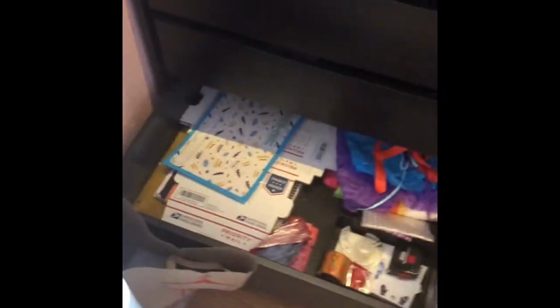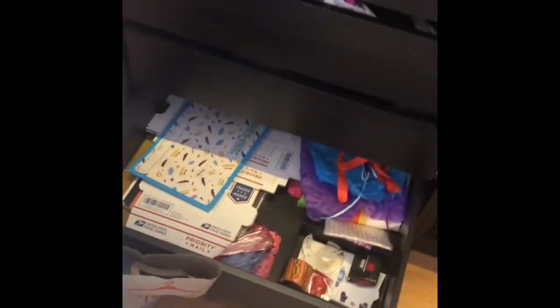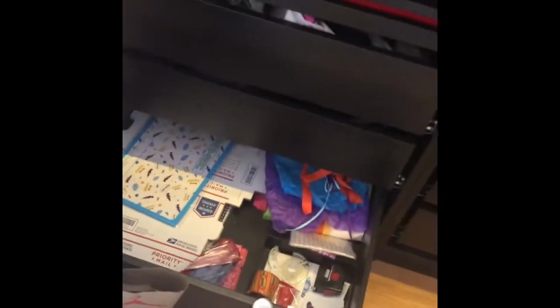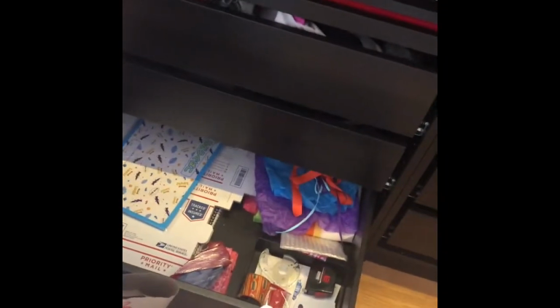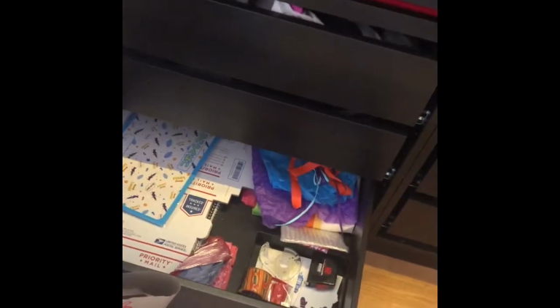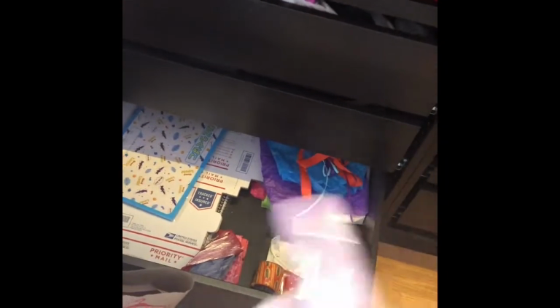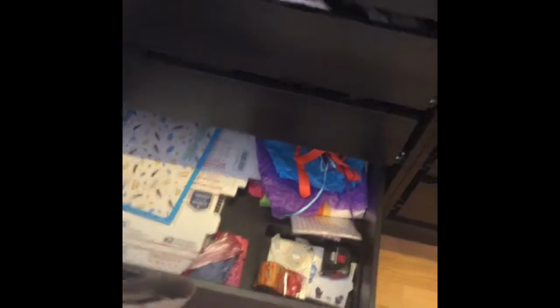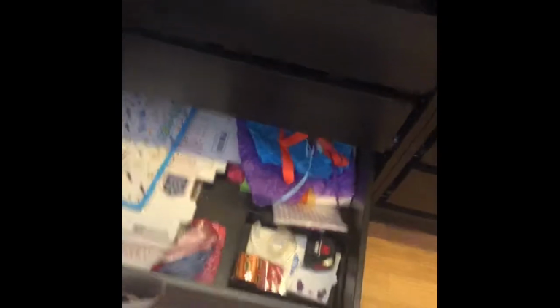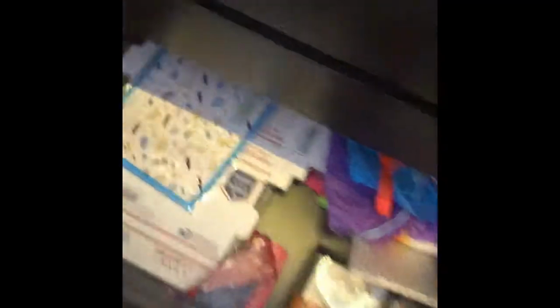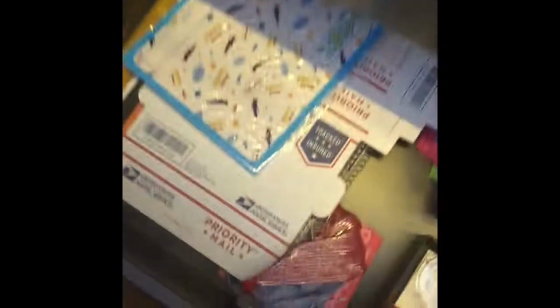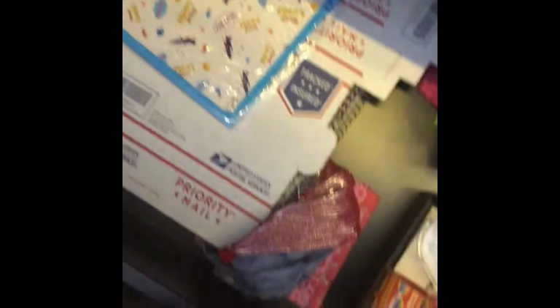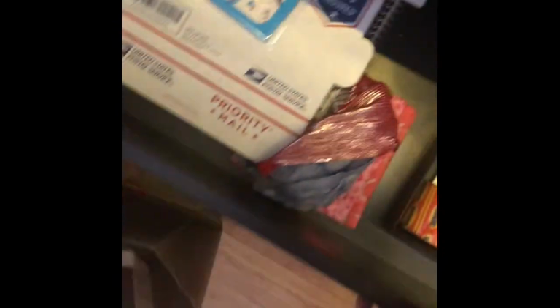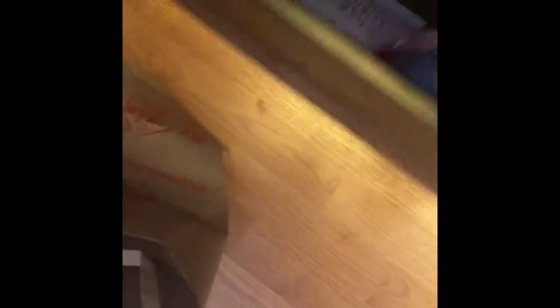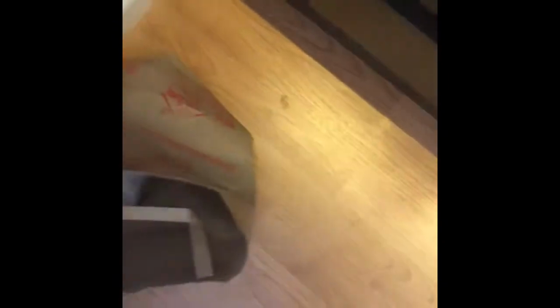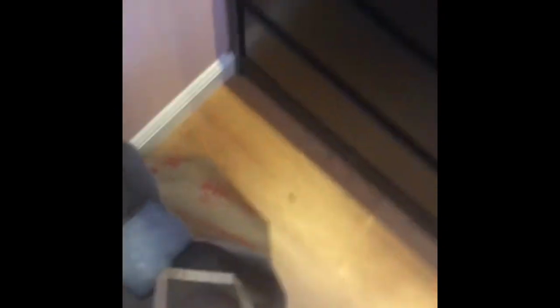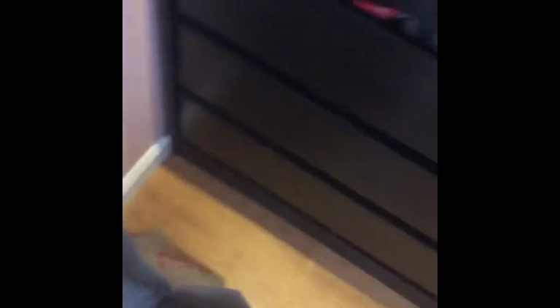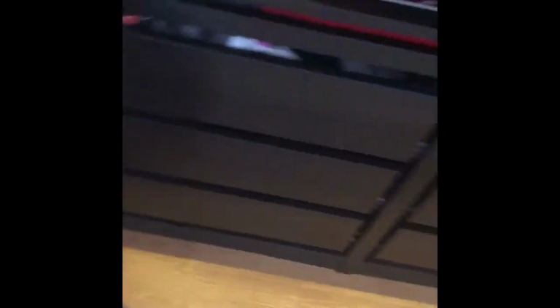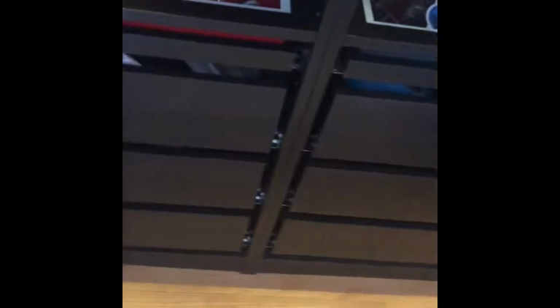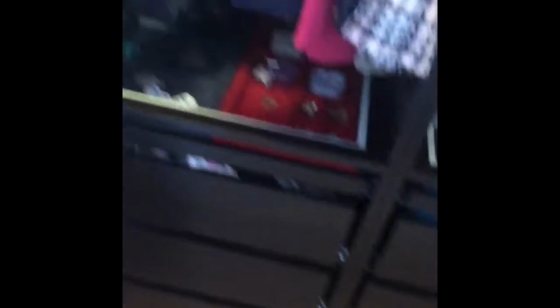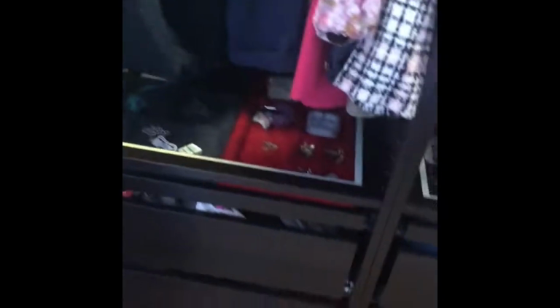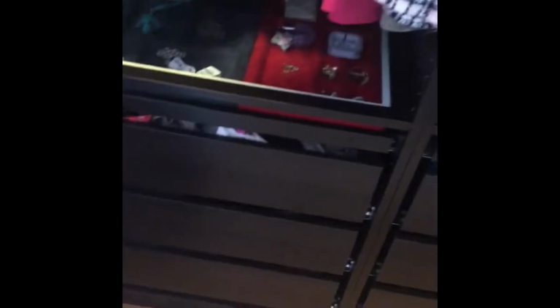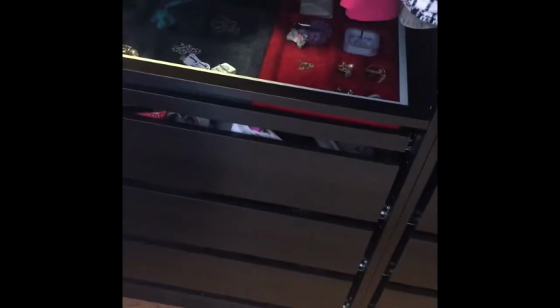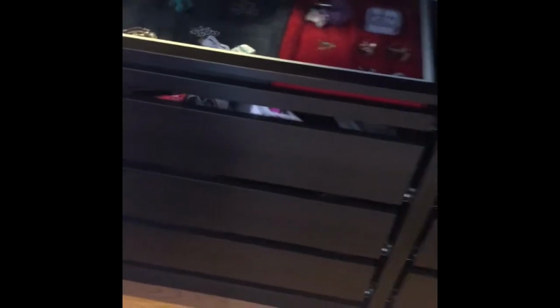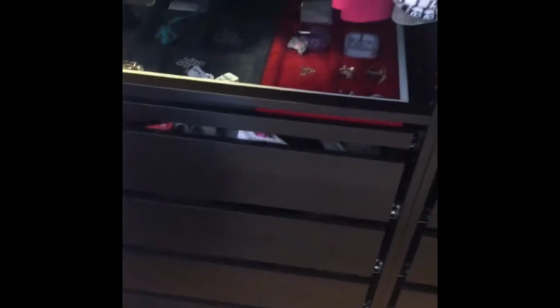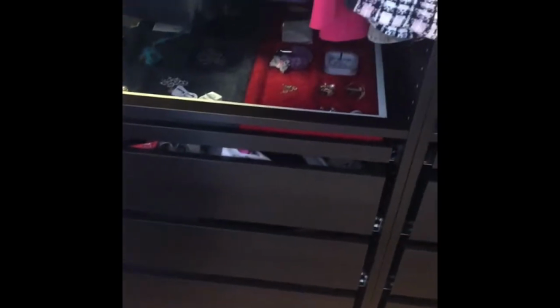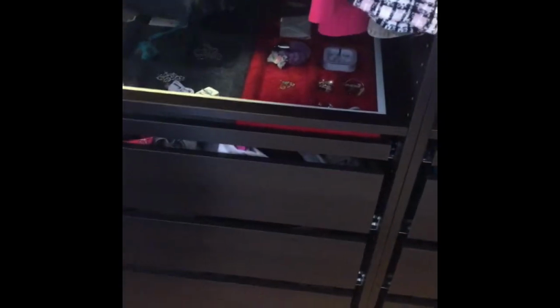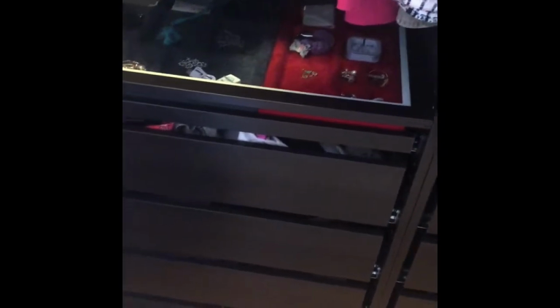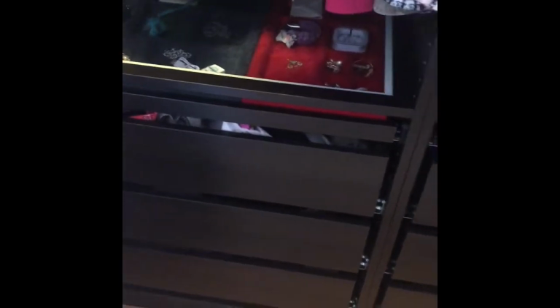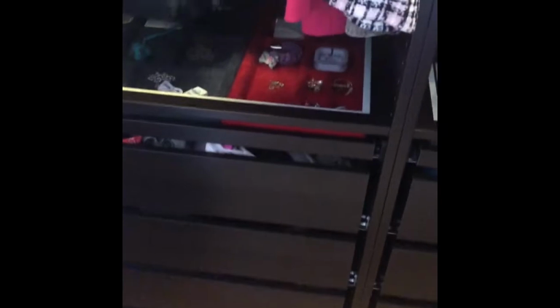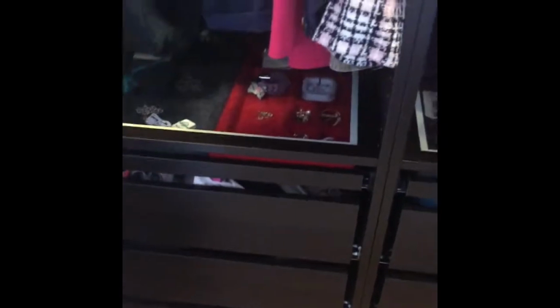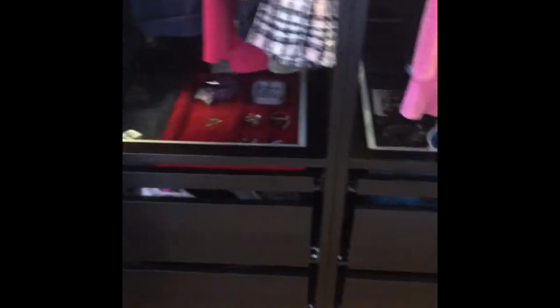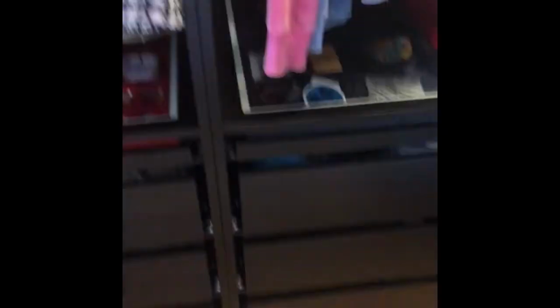So I have in here shipping stuff for like Poshmark that I'm doing, and like Mercari. So if you want to follow me on Poshmark, I'll try to leave a link down below.